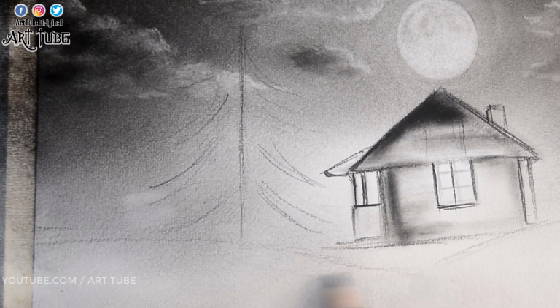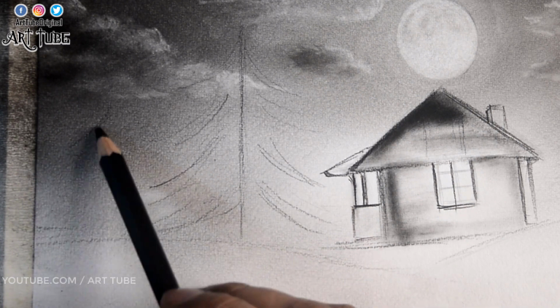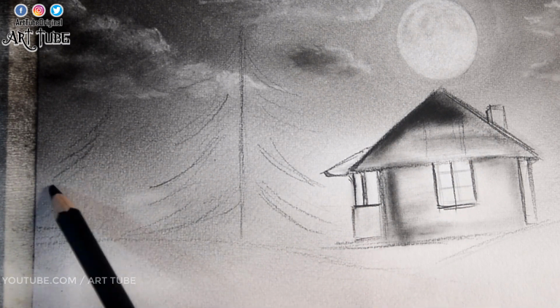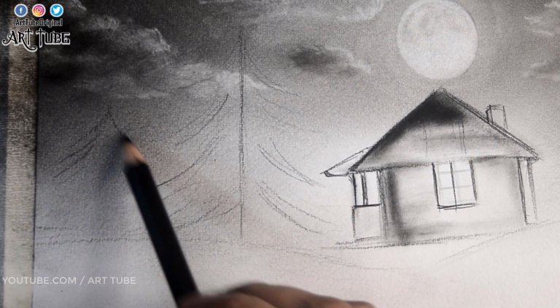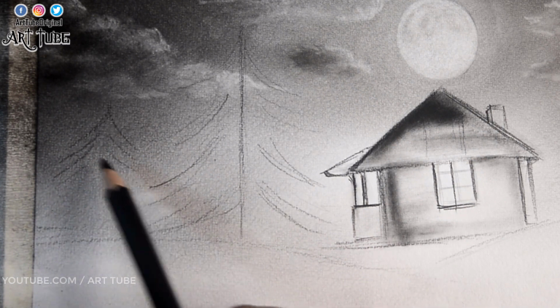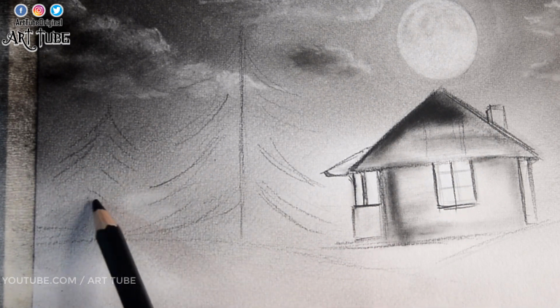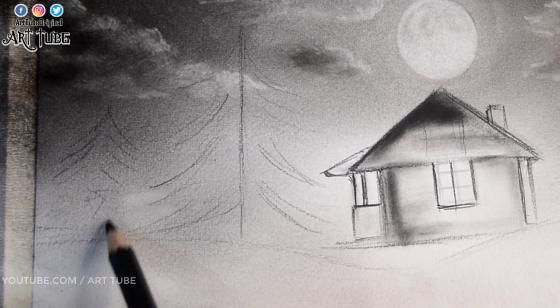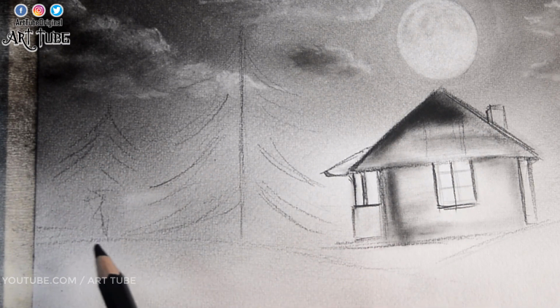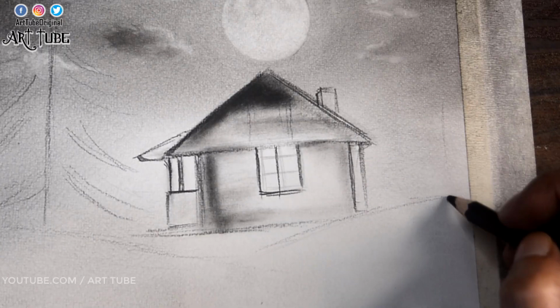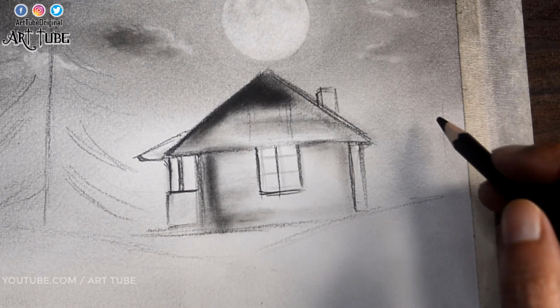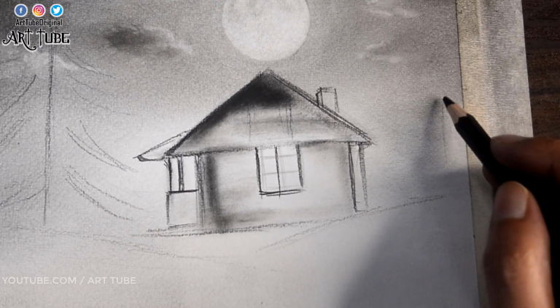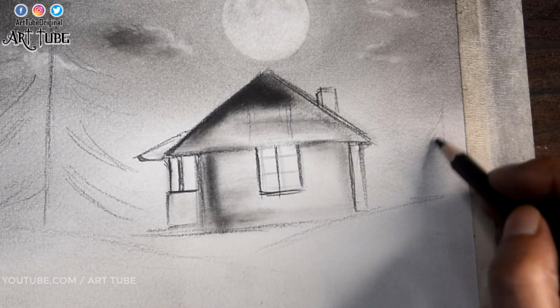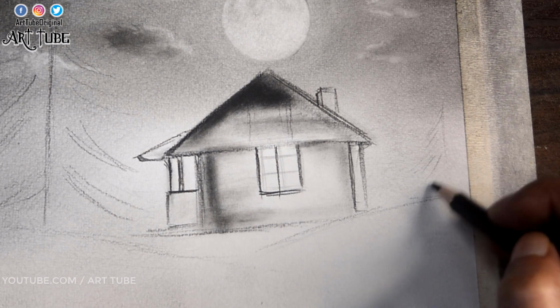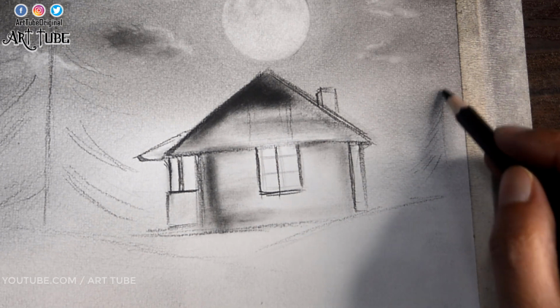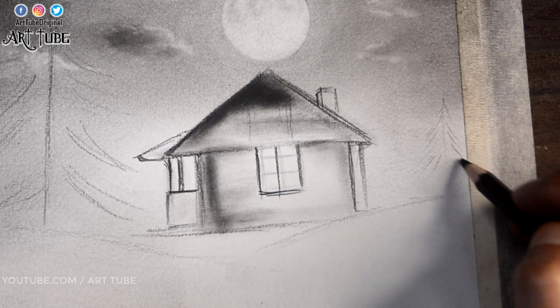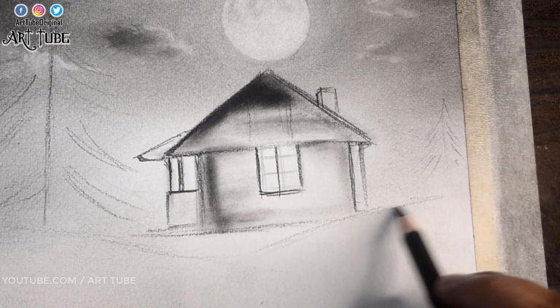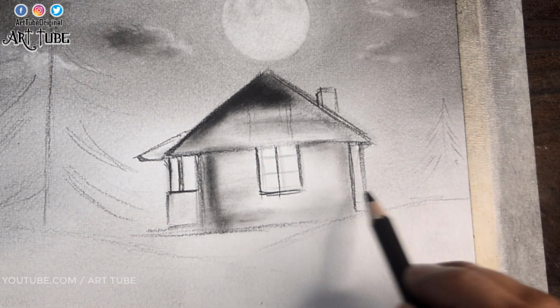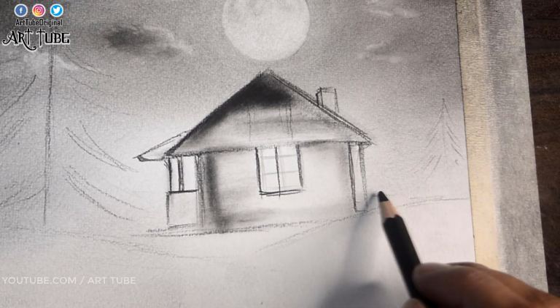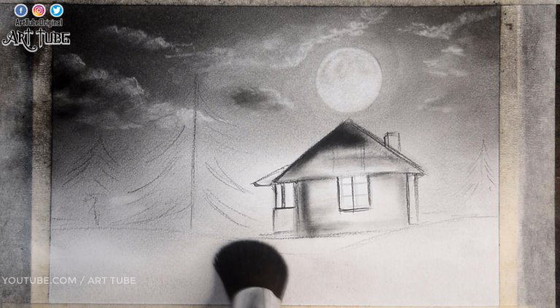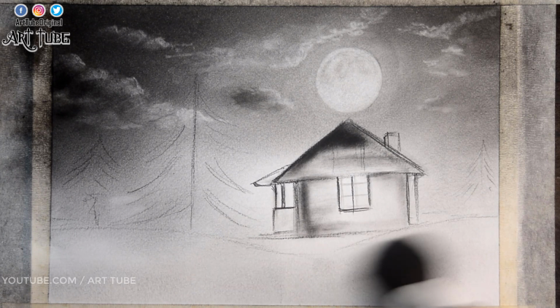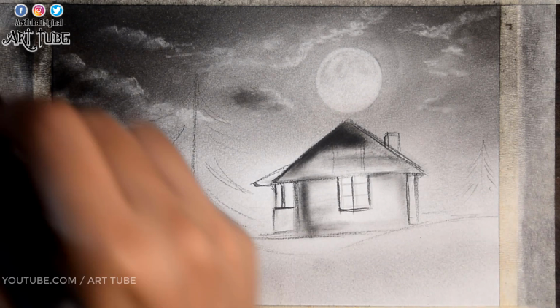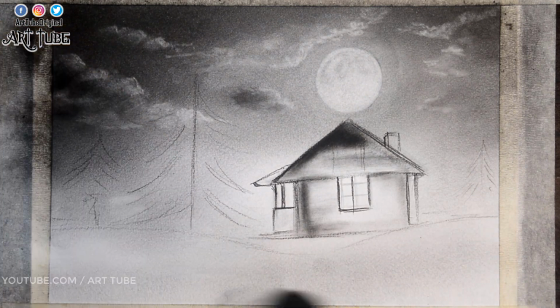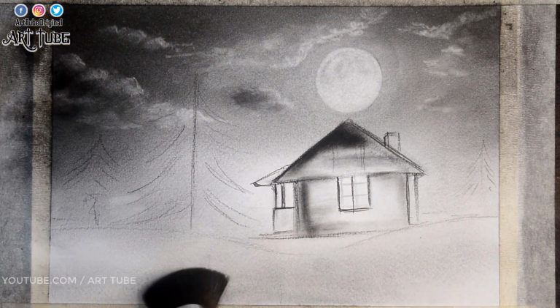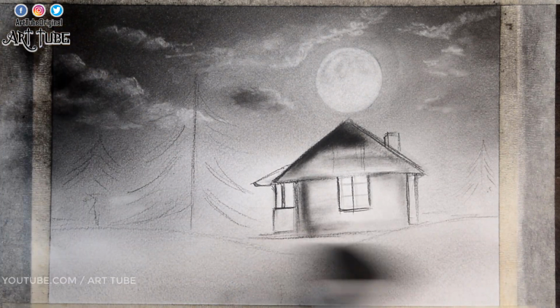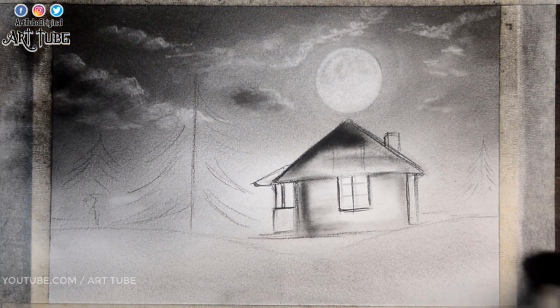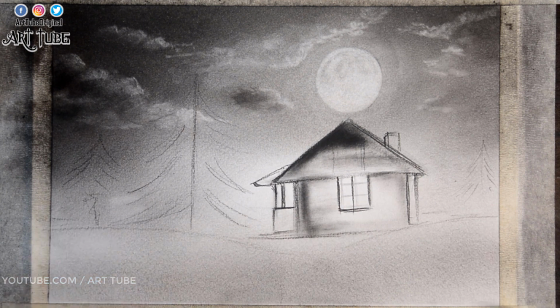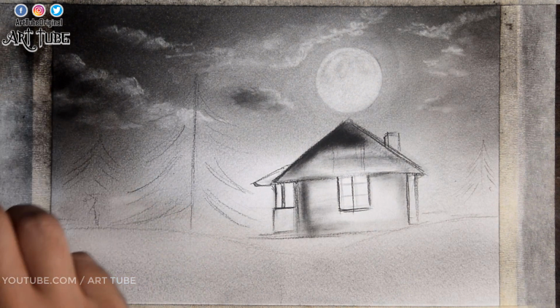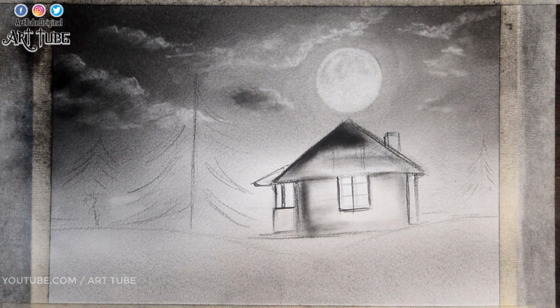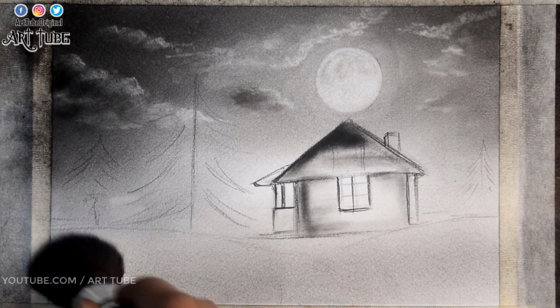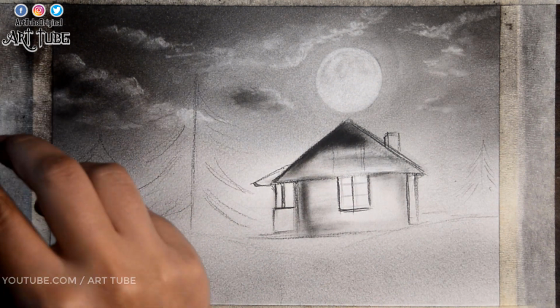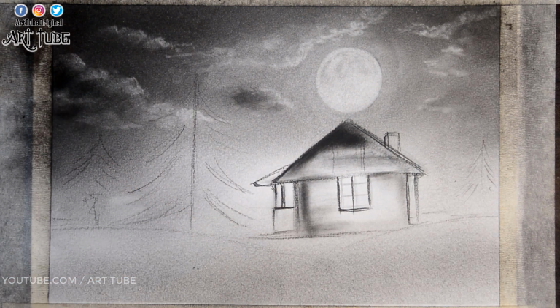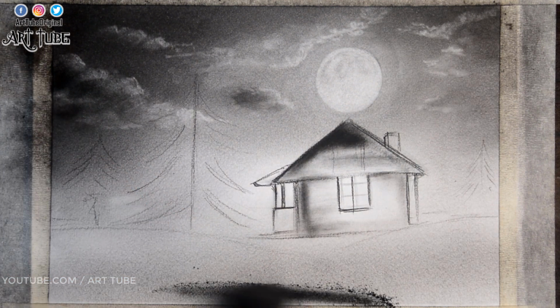And adding some more trees. Now I am applying charcoal on the ground.